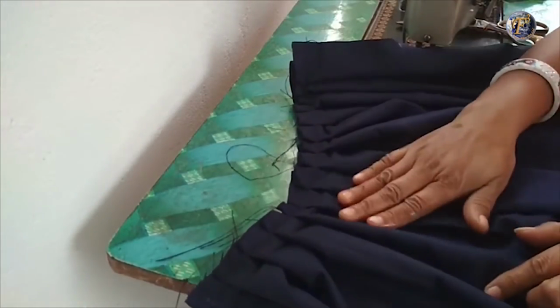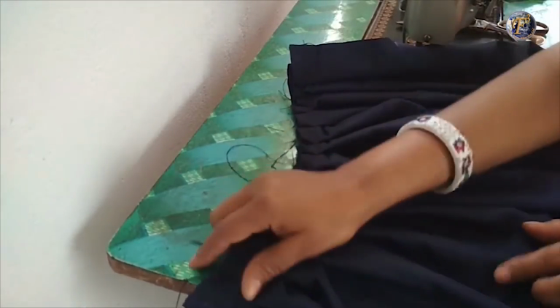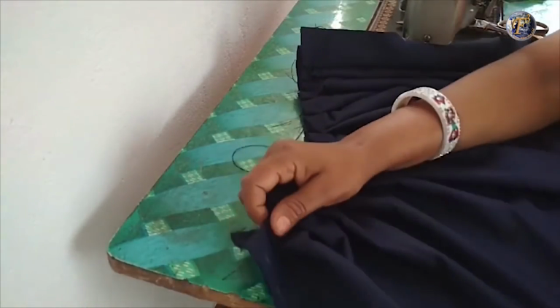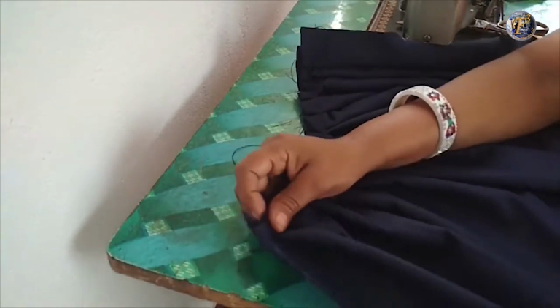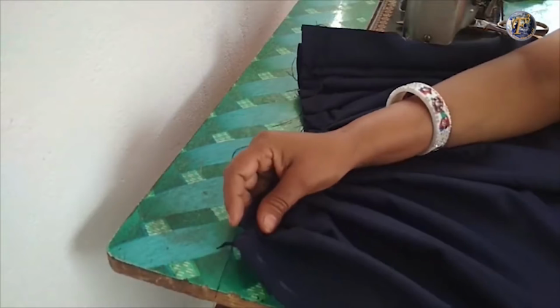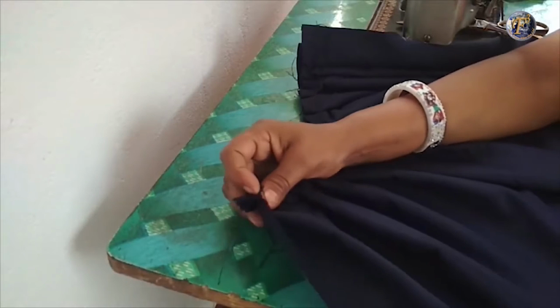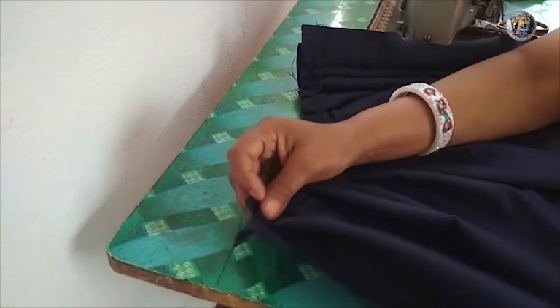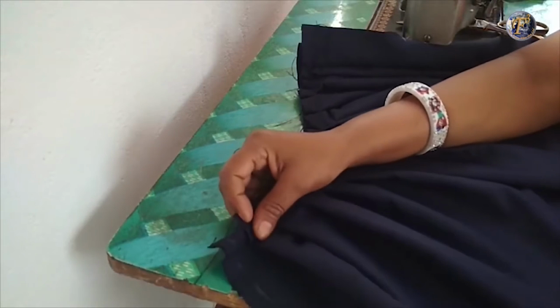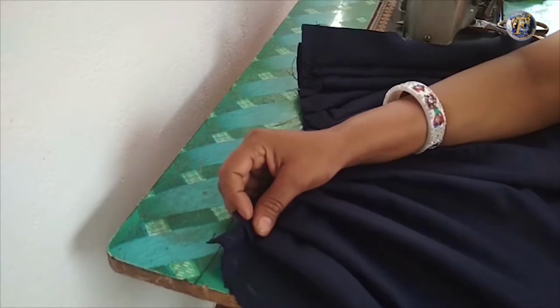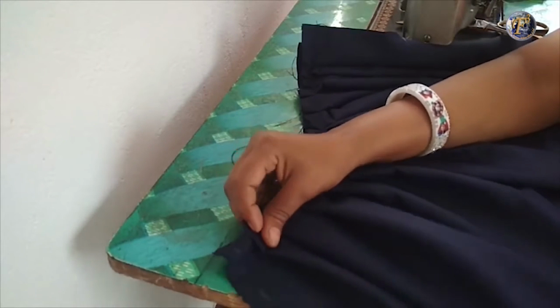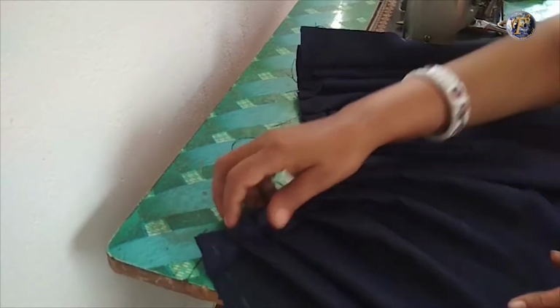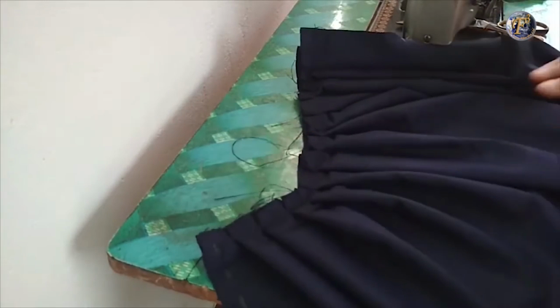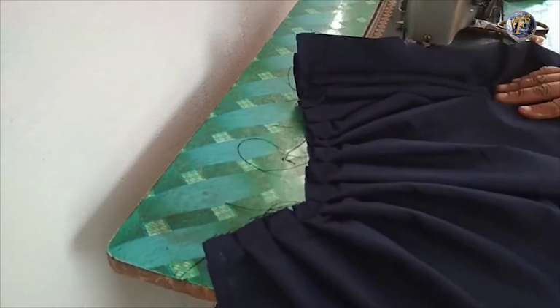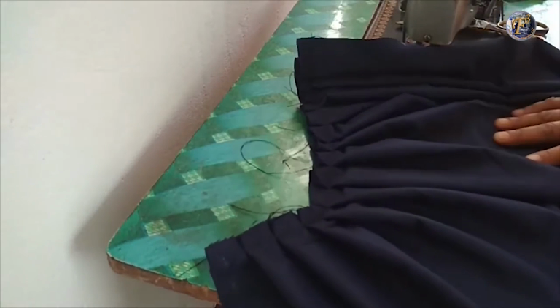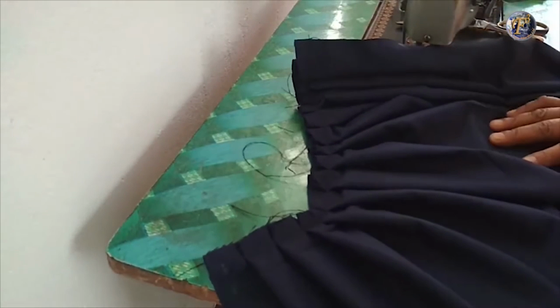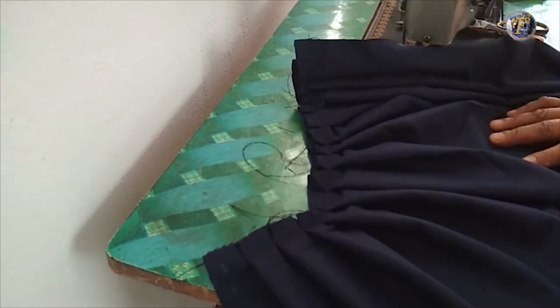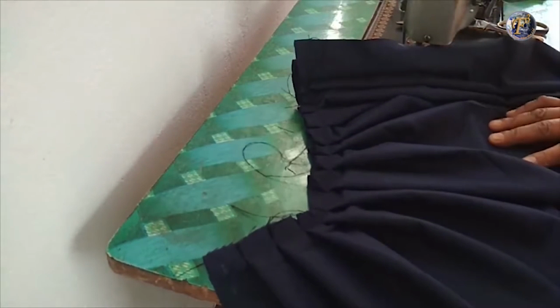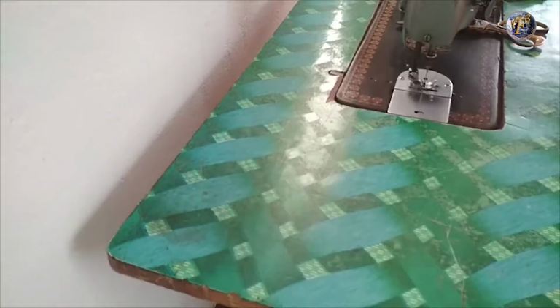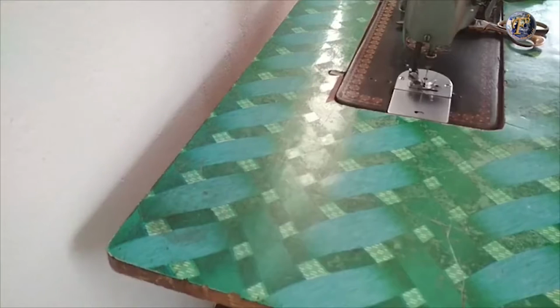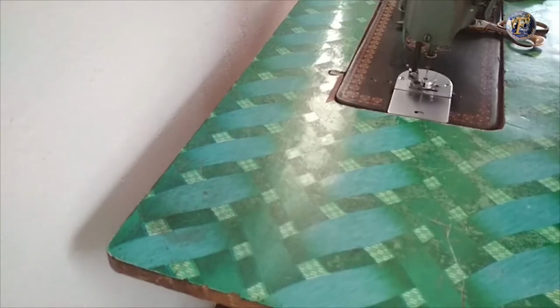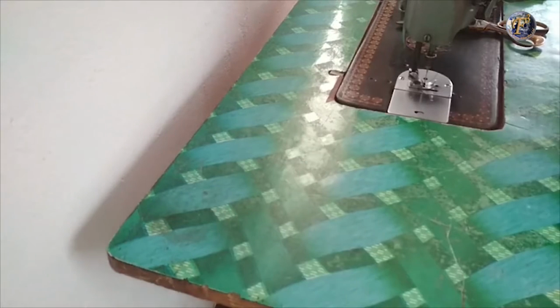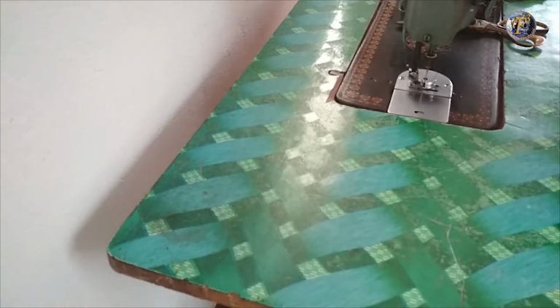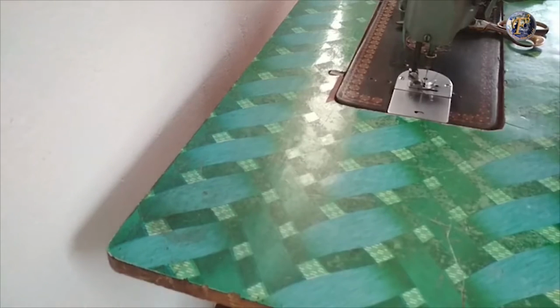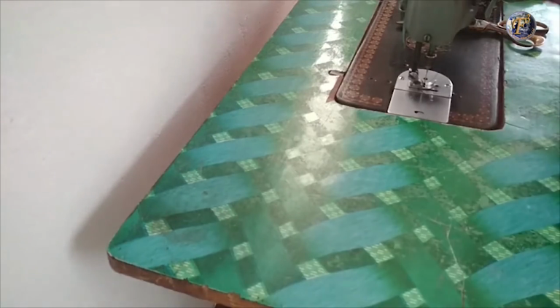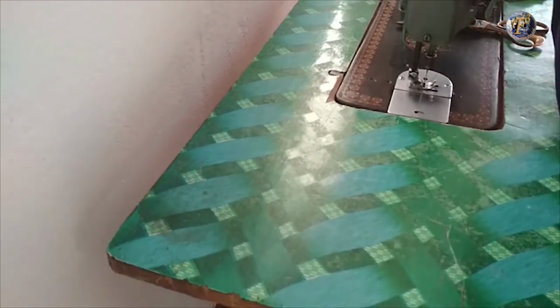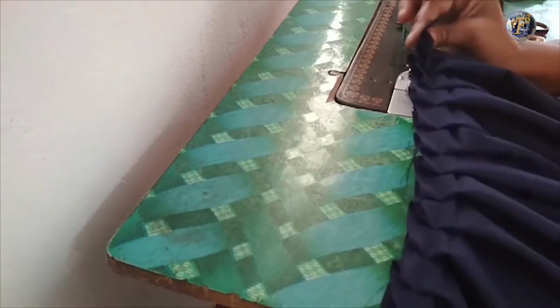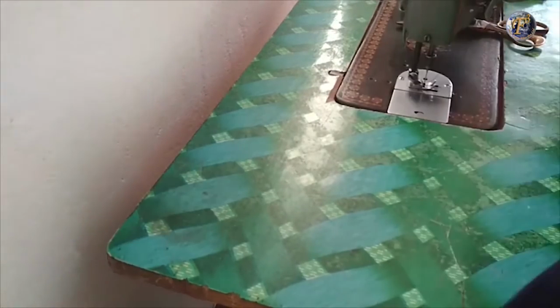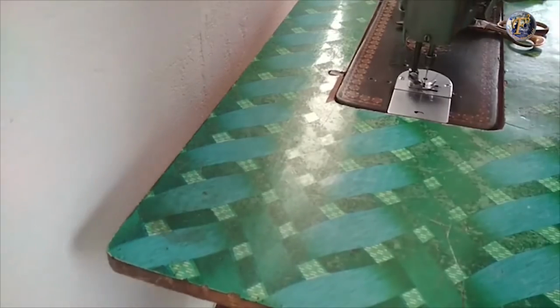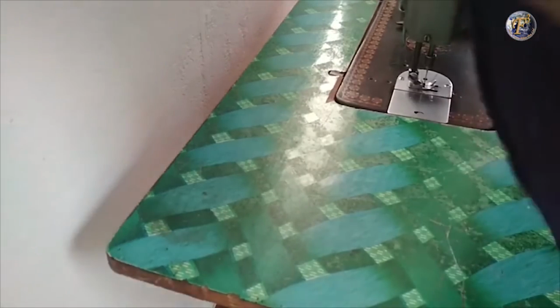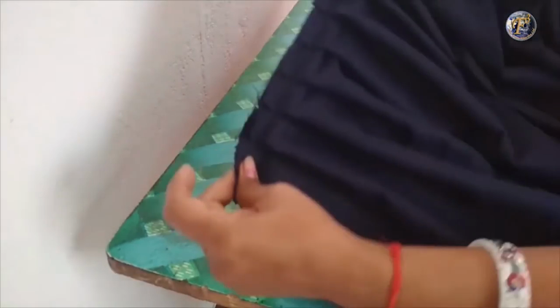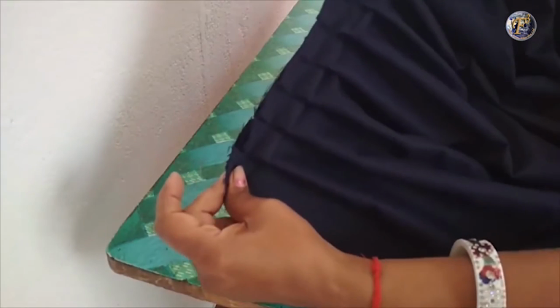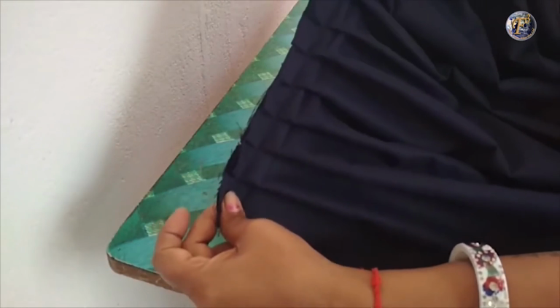As you can see, it is done. Here I have already made the other side of the skirt. Now we will join the two sides together.